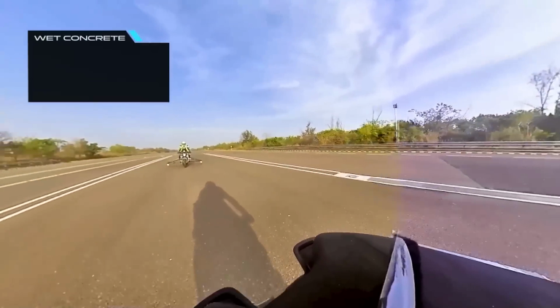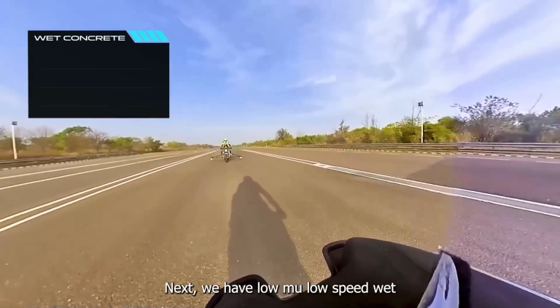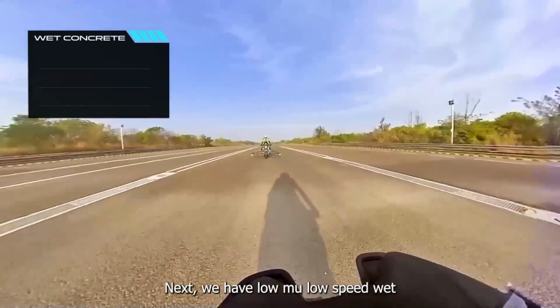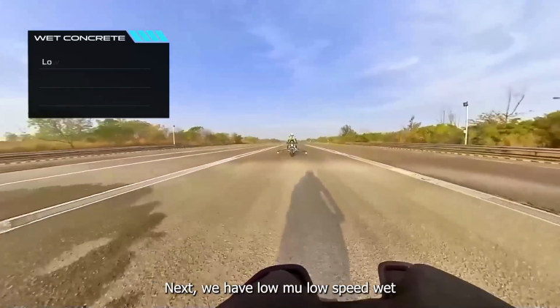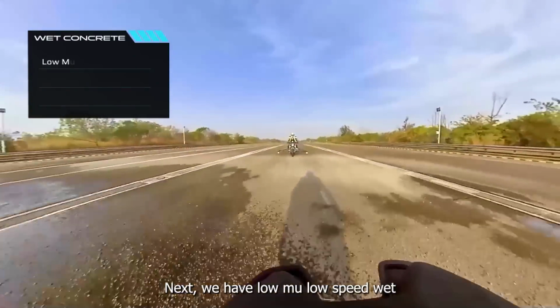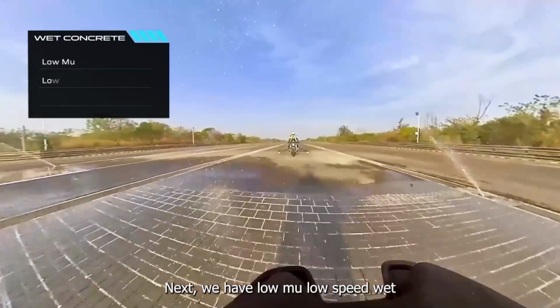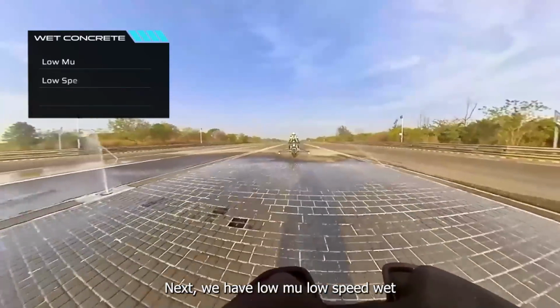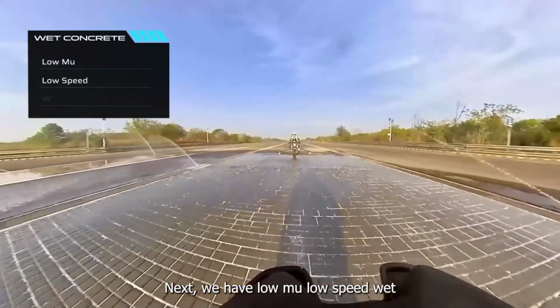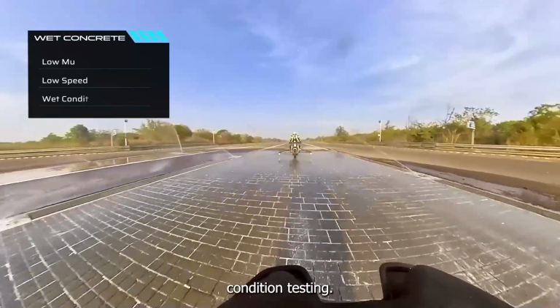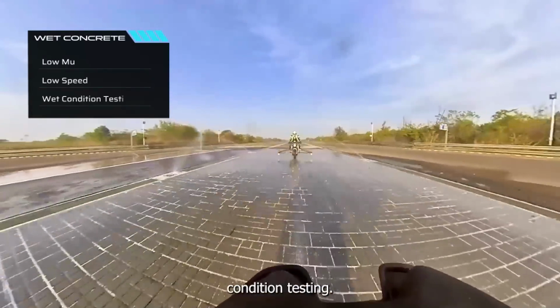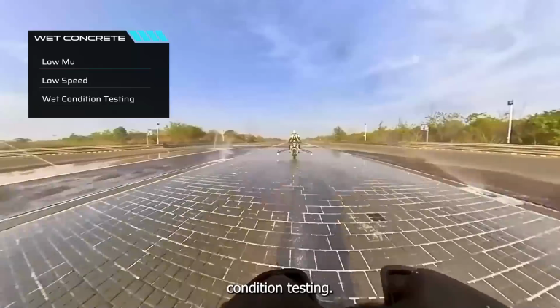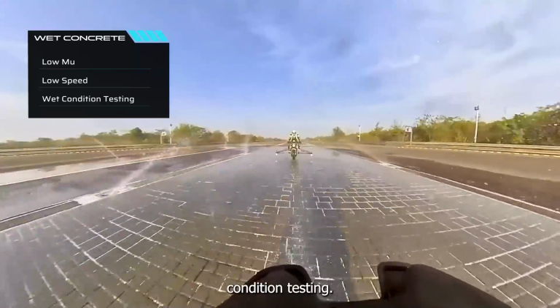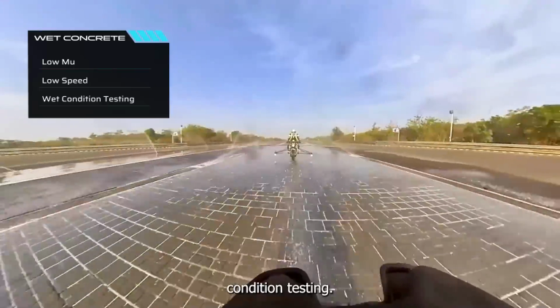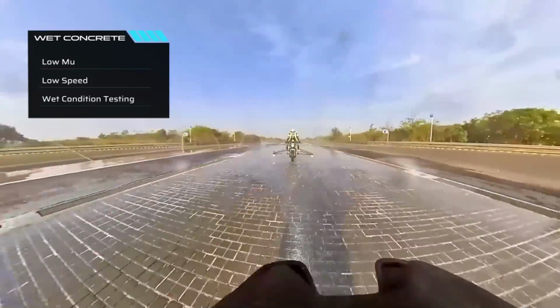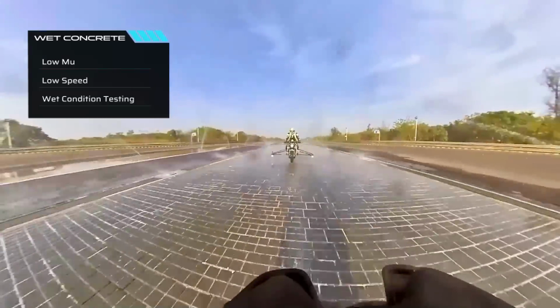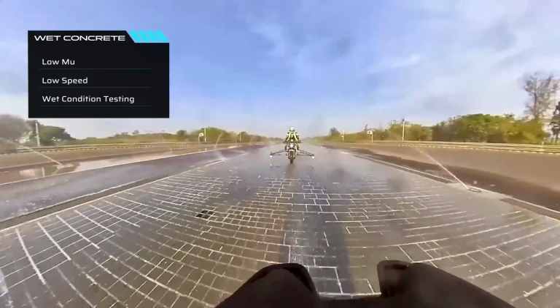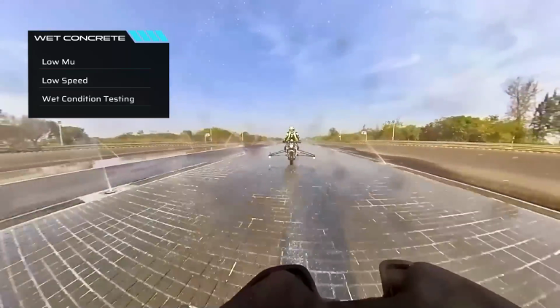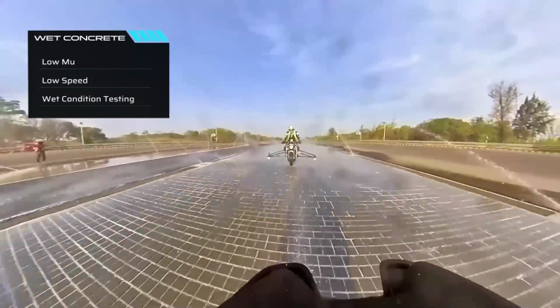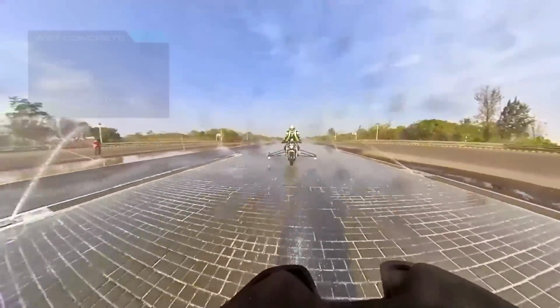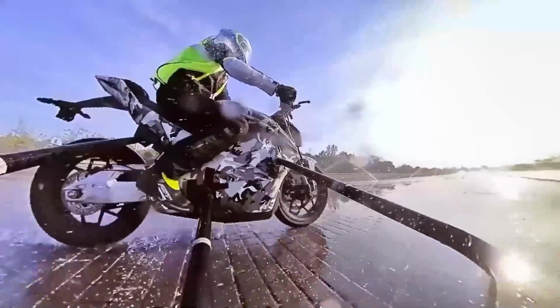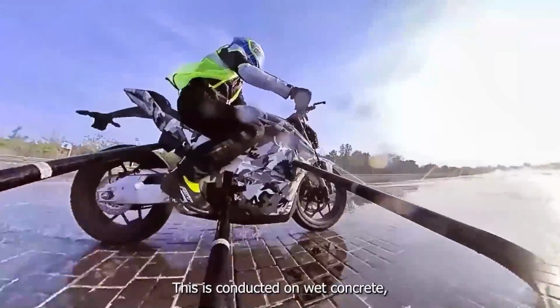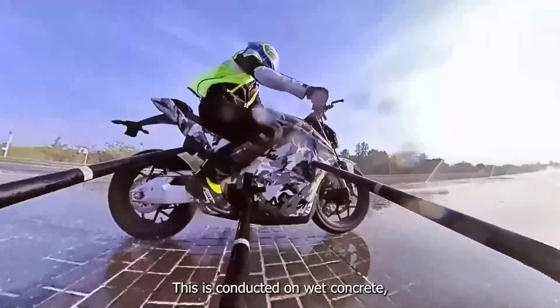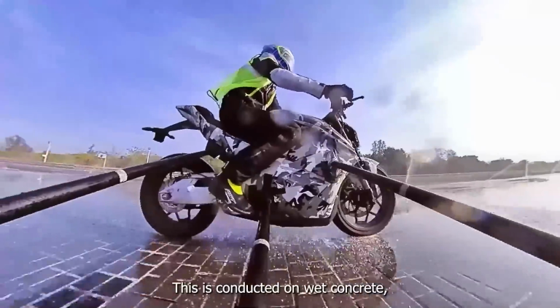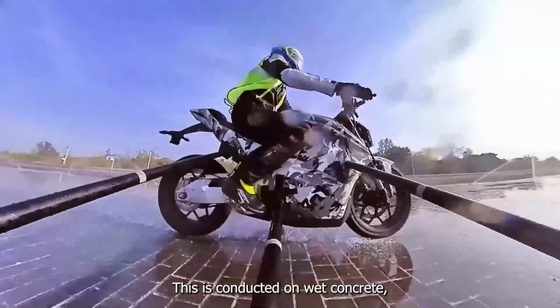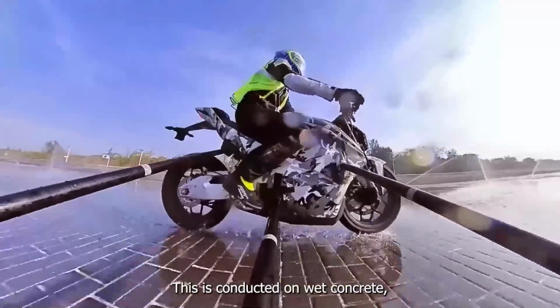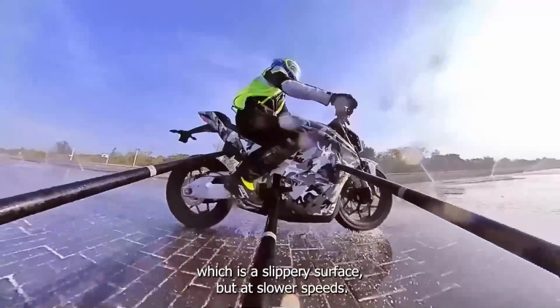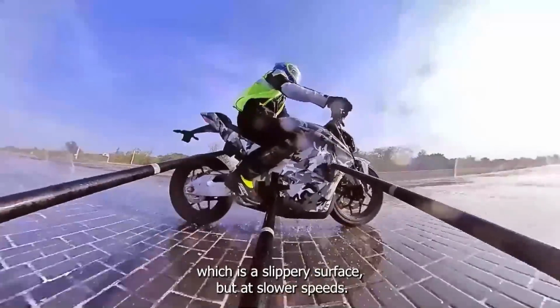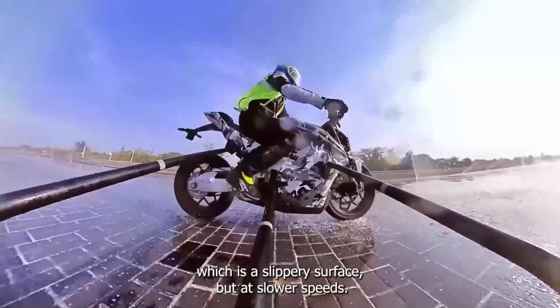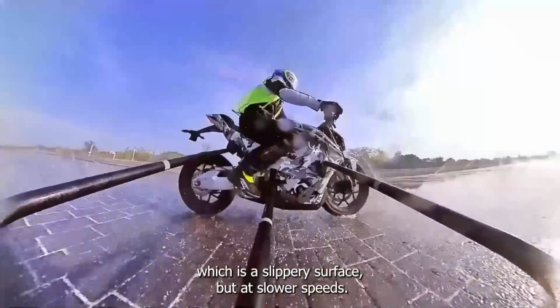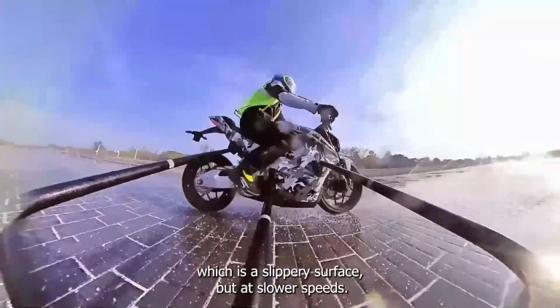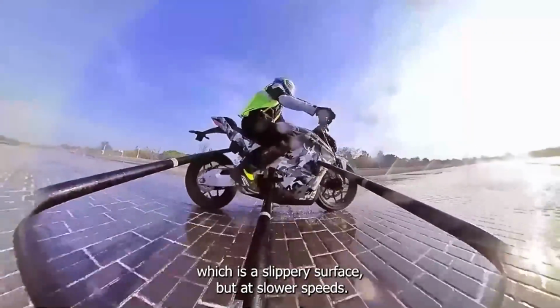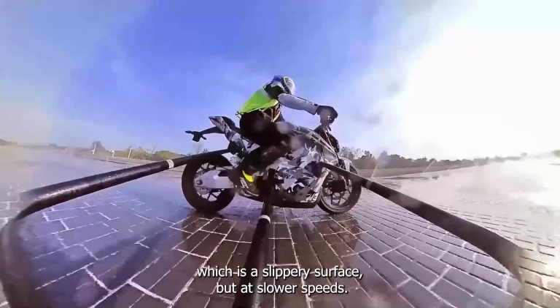Next, we have low mu, low speed, wet condition testing. This is conducted on wet concrete, which is a slippery surface, but at slower speeds.